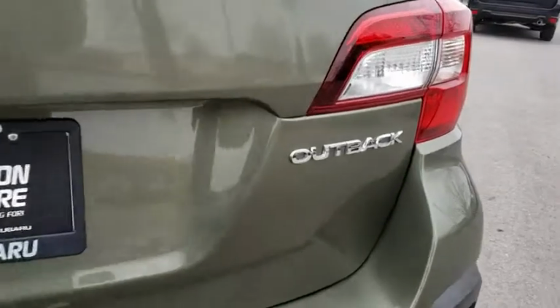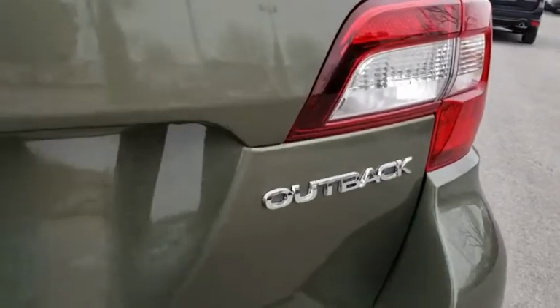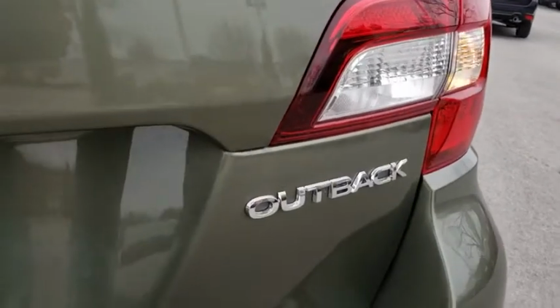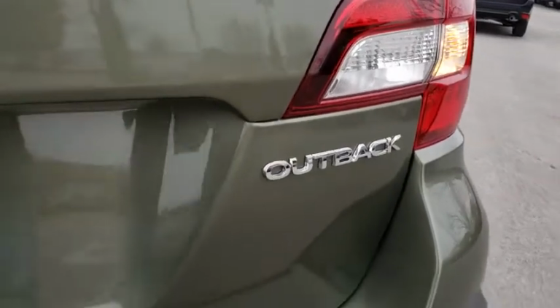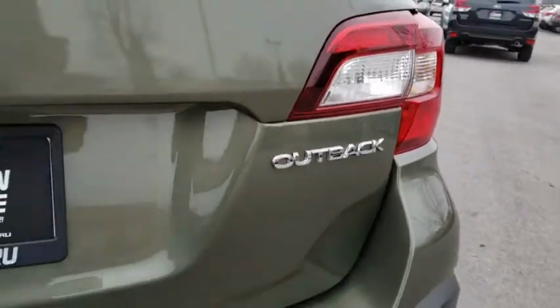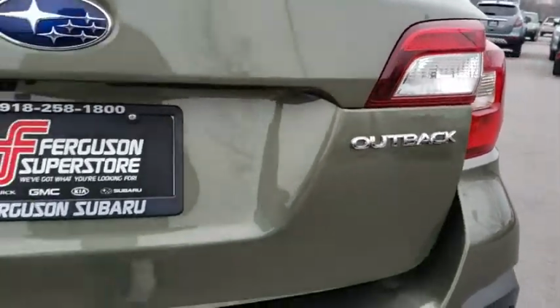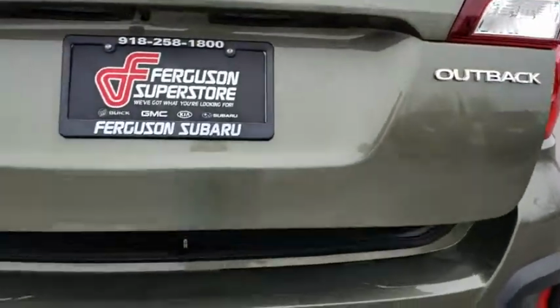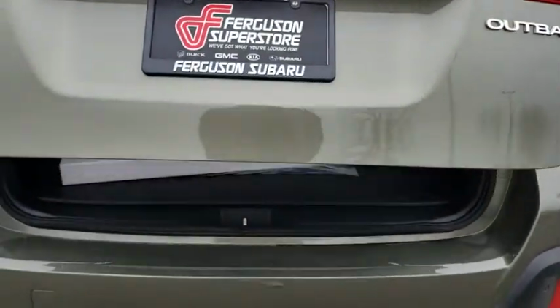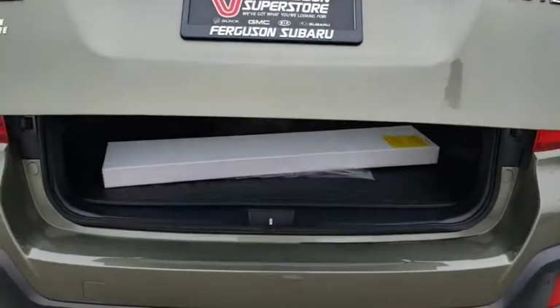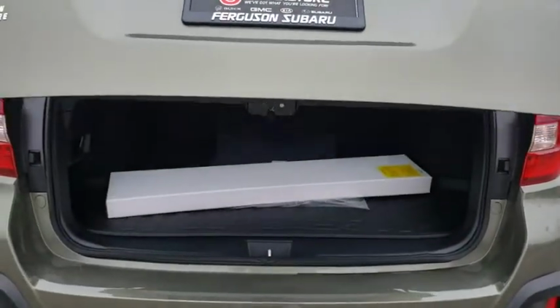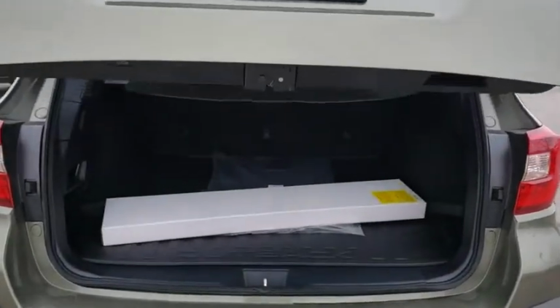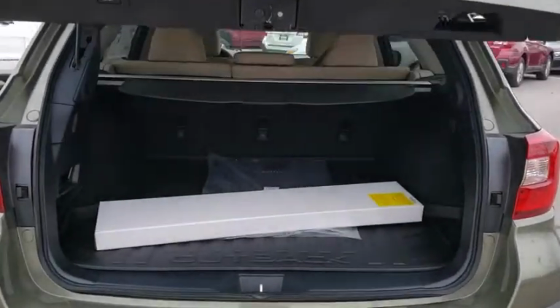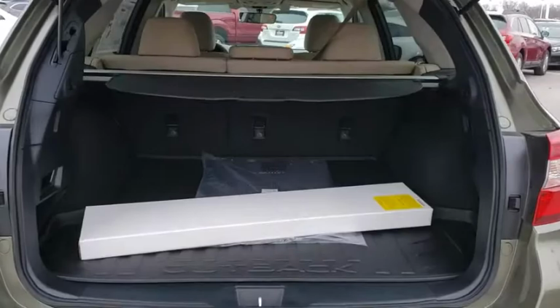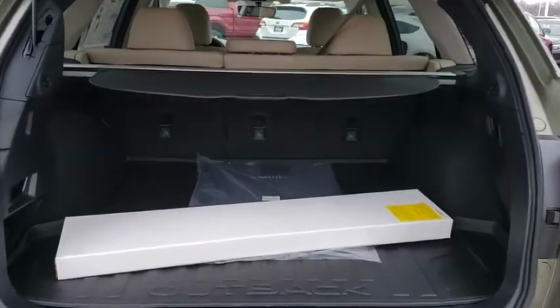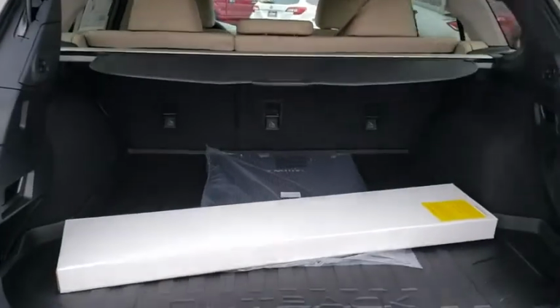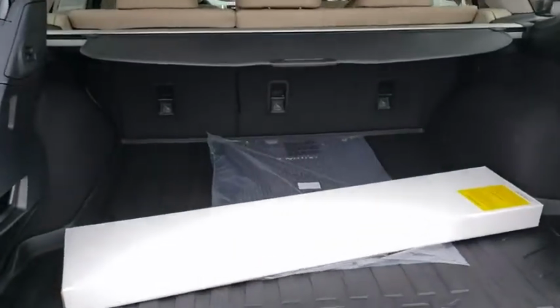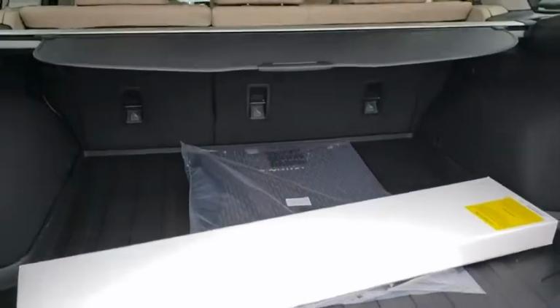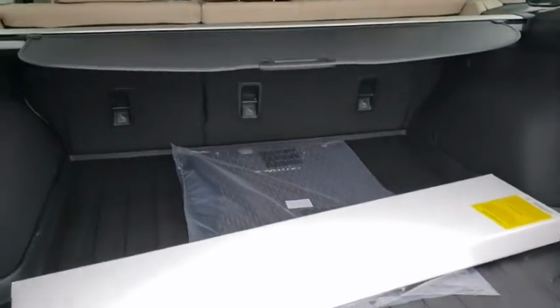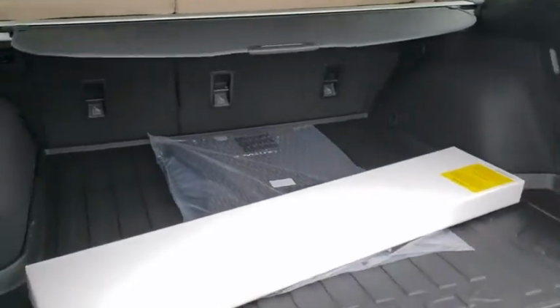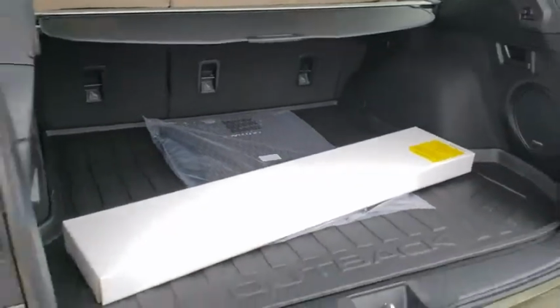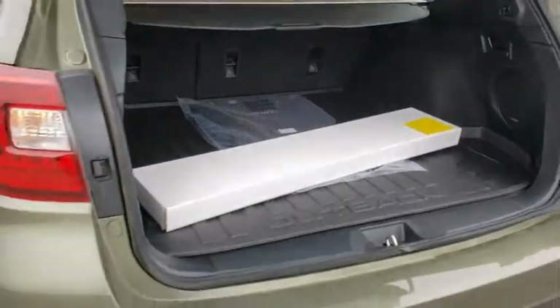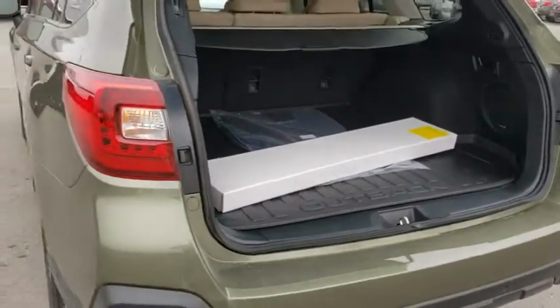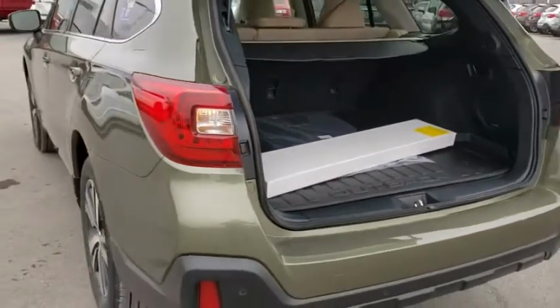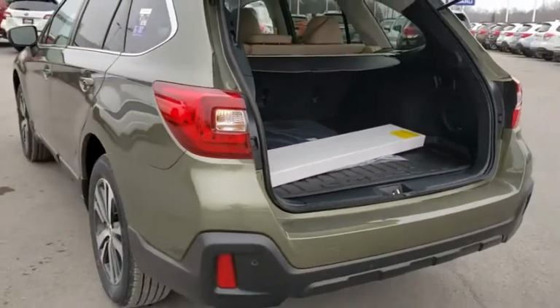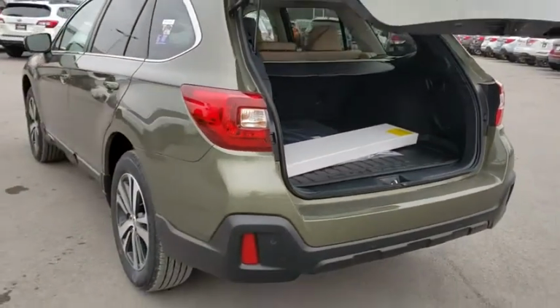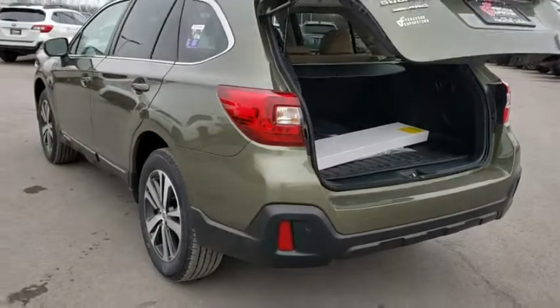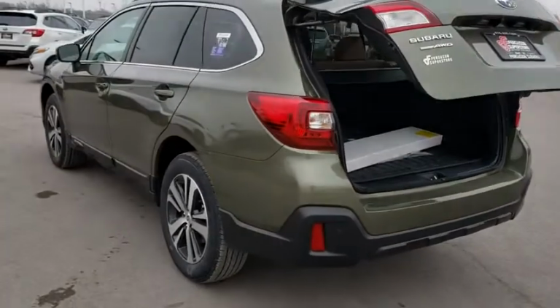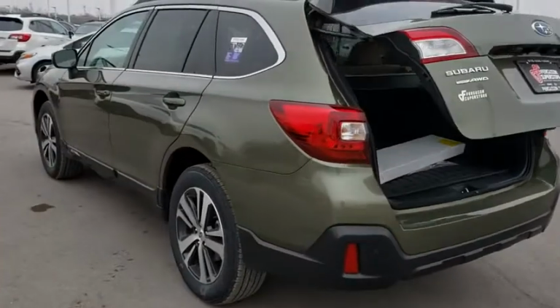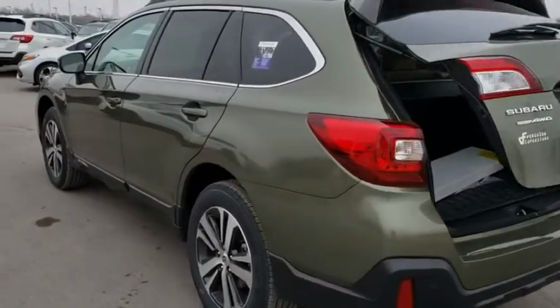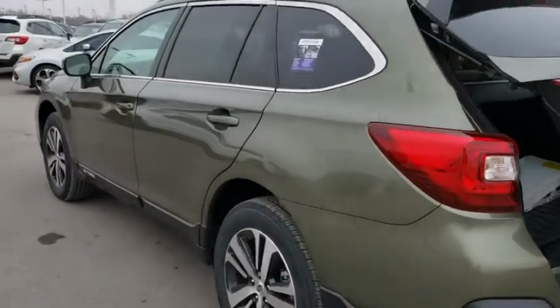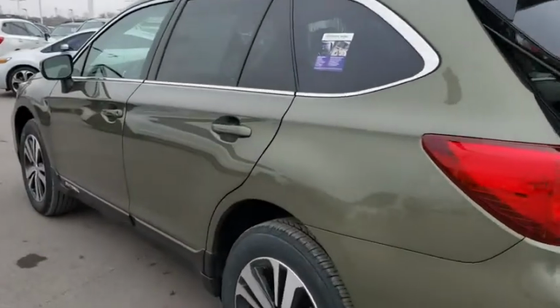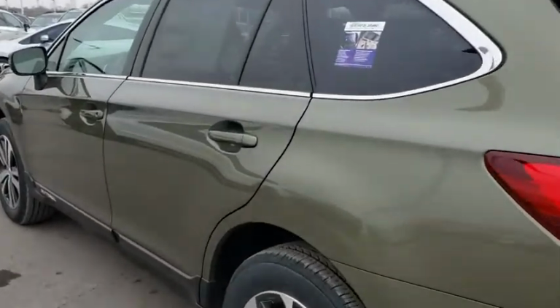Lane departure warning, Bluetooth, leather-wrapped steering wheel, adjustable steering wheel, power steering, aluminum wheels, auto-dimming rear view mirror, keyless start, cruise control, floor mats. Come see the car for yourself.